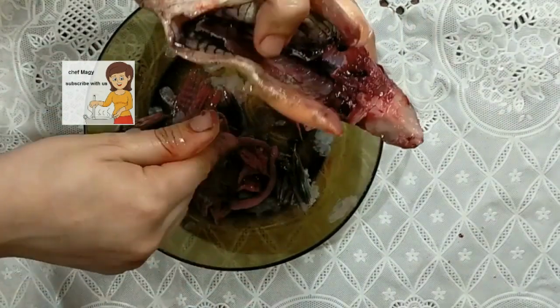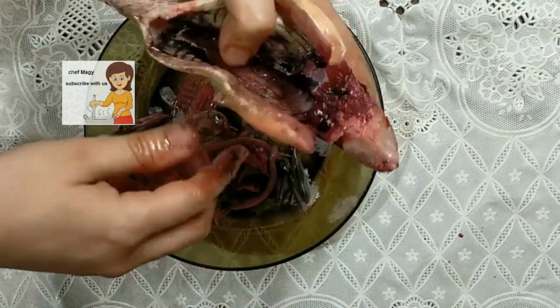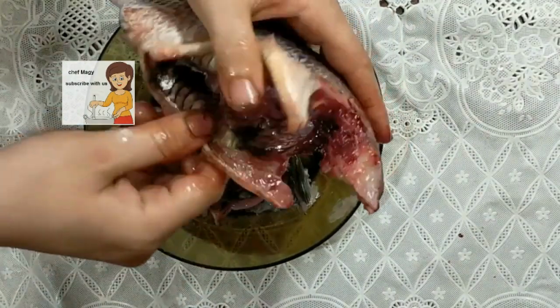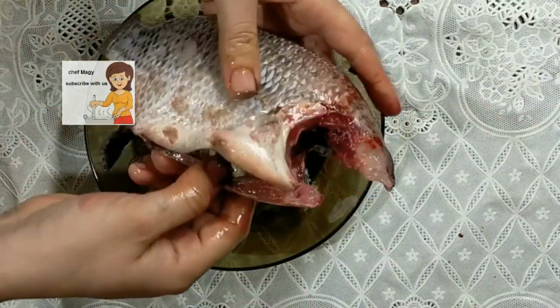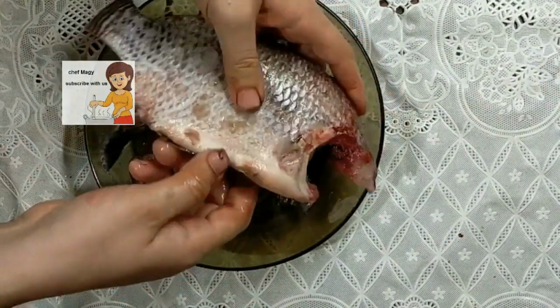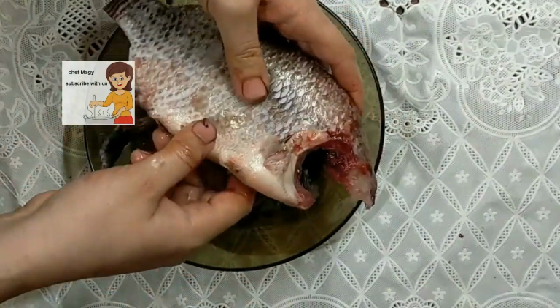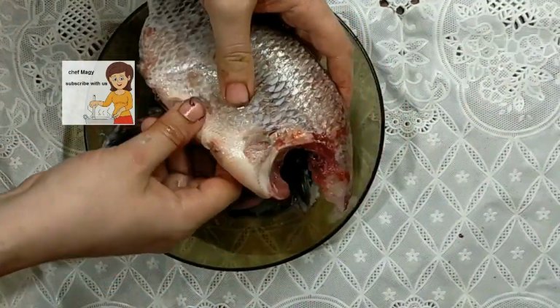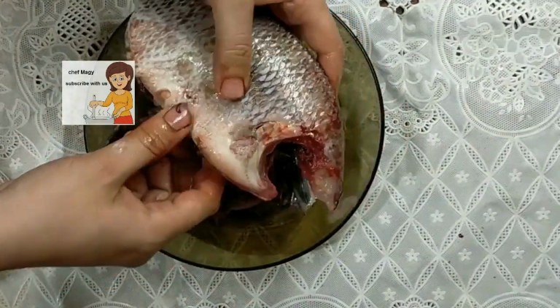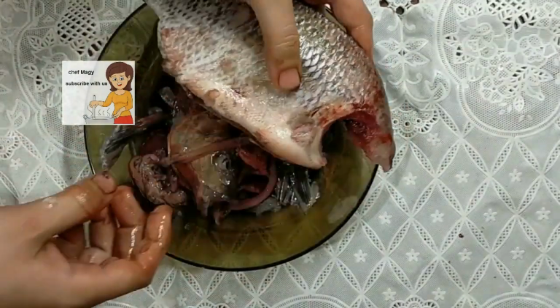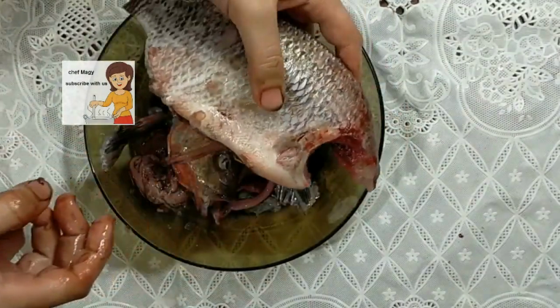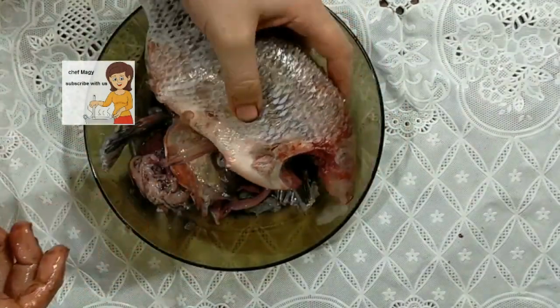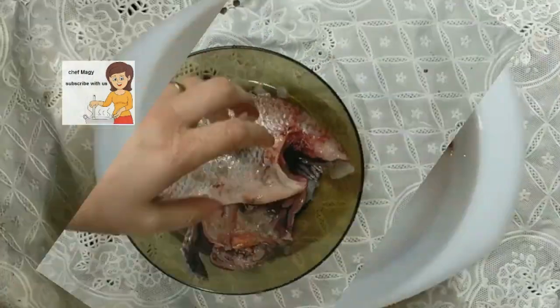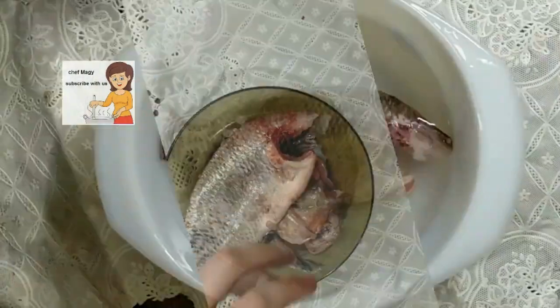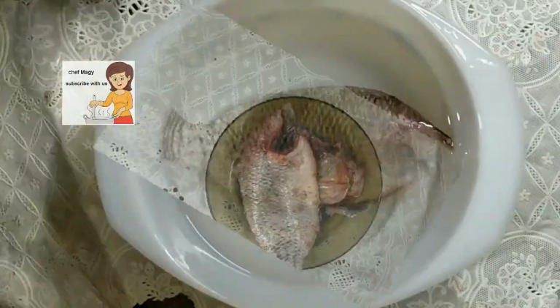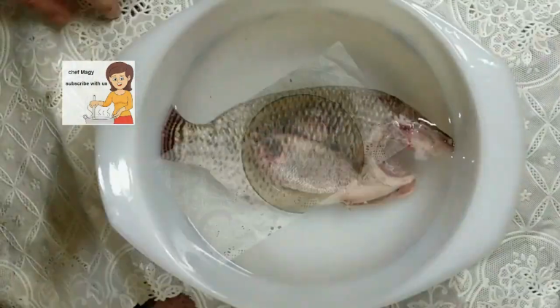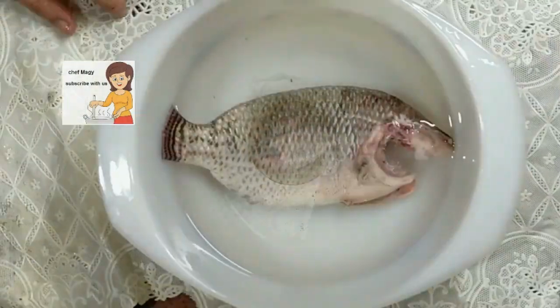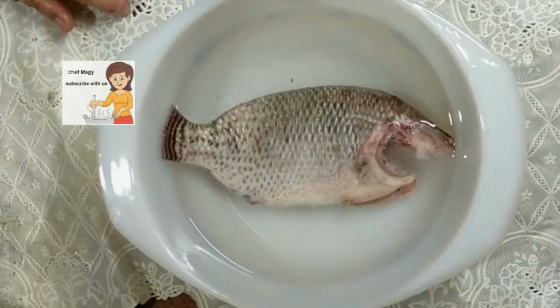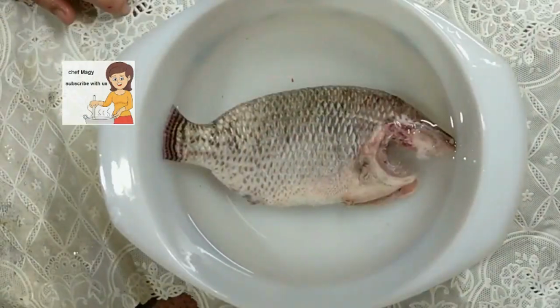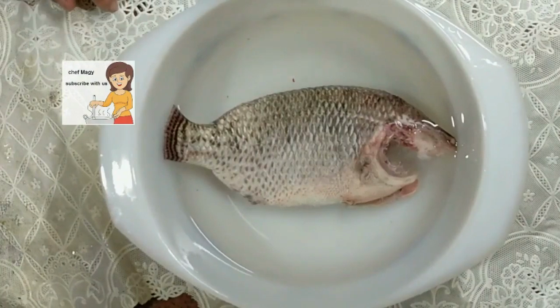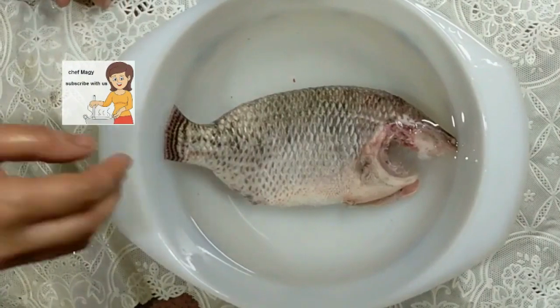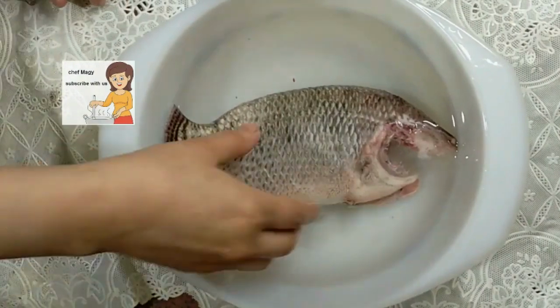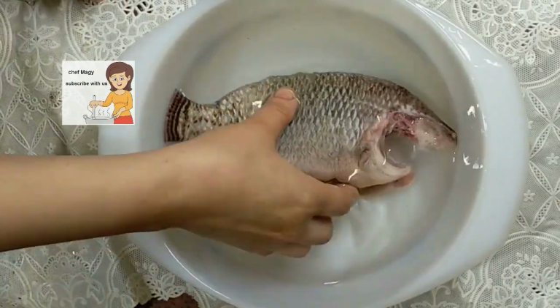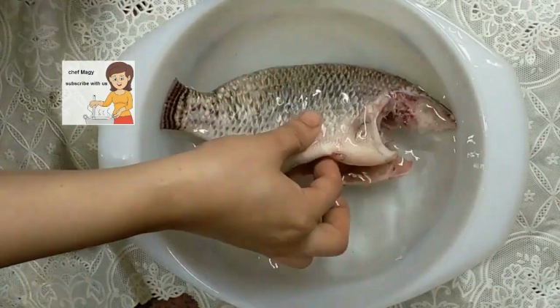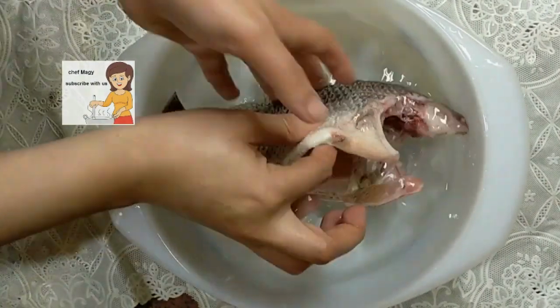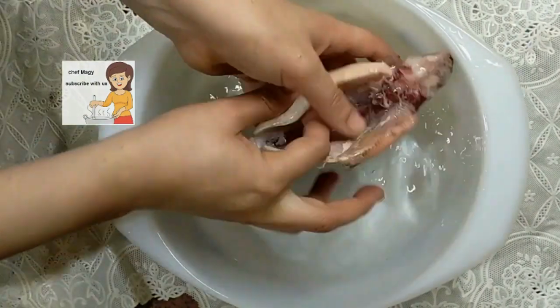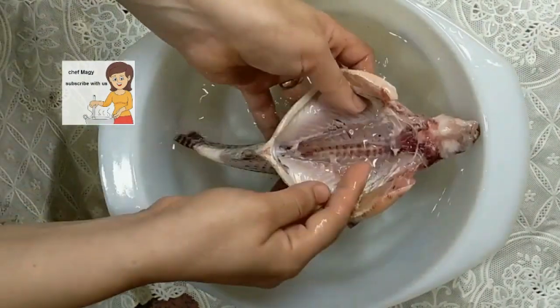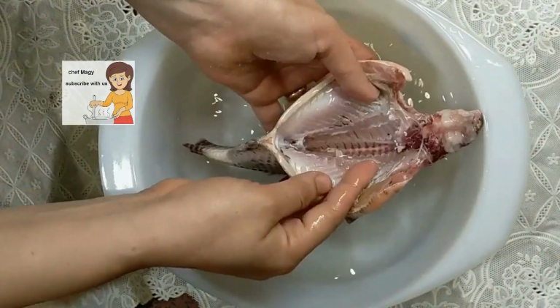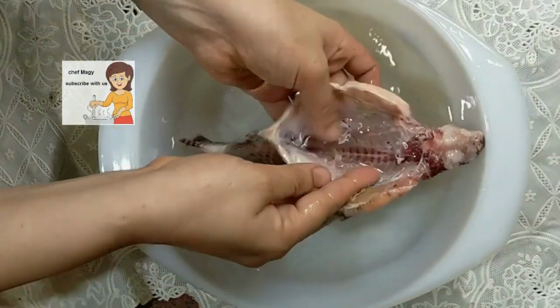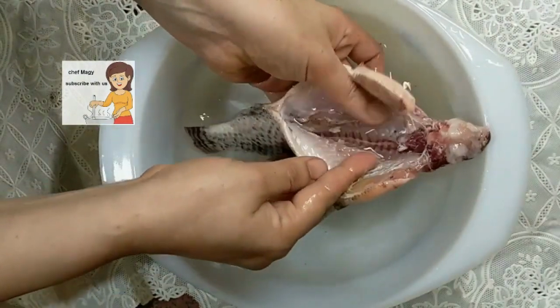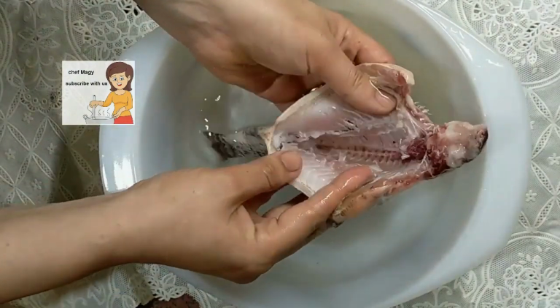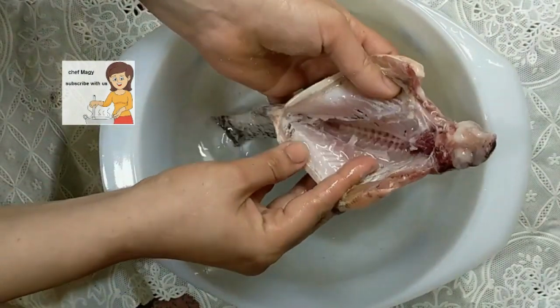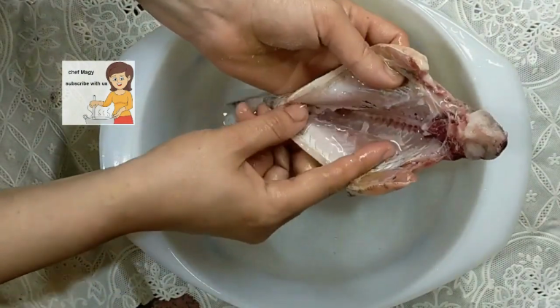I wash it with water well. Then I wash it with water. It is very clean now as you can see.